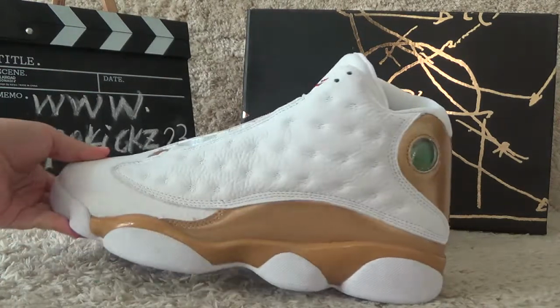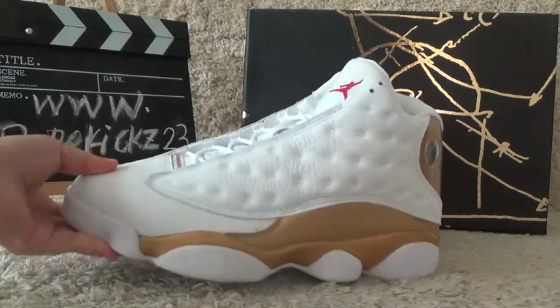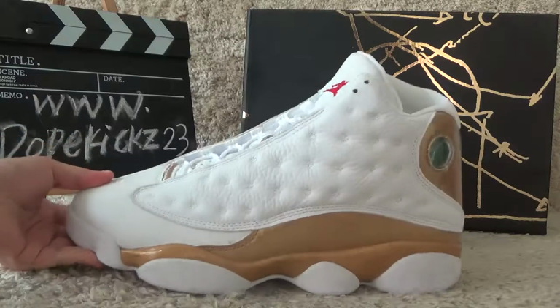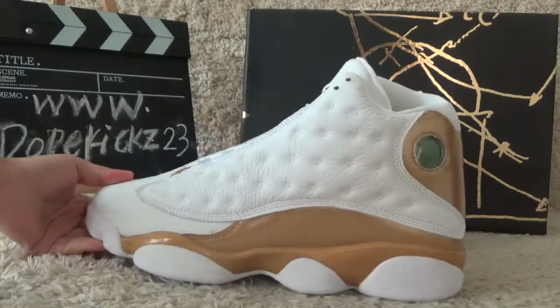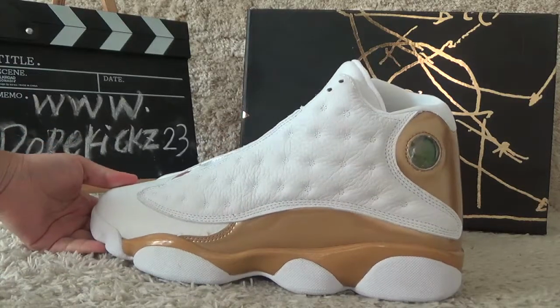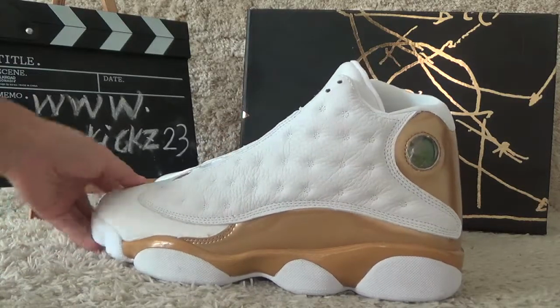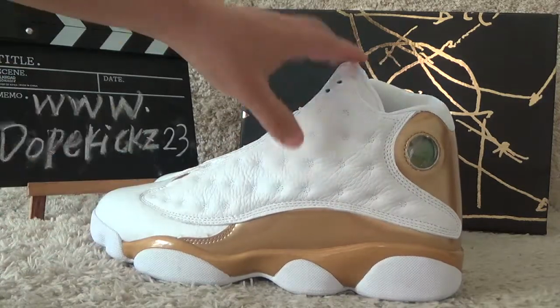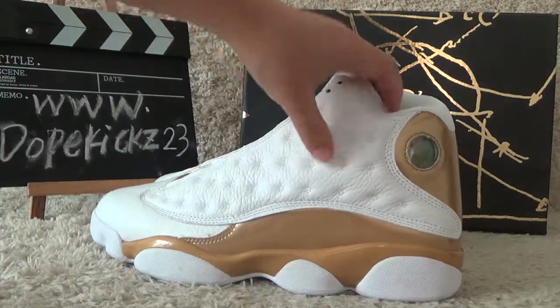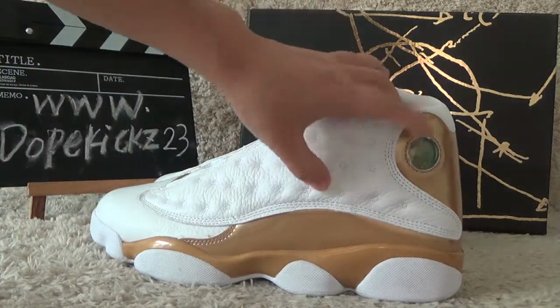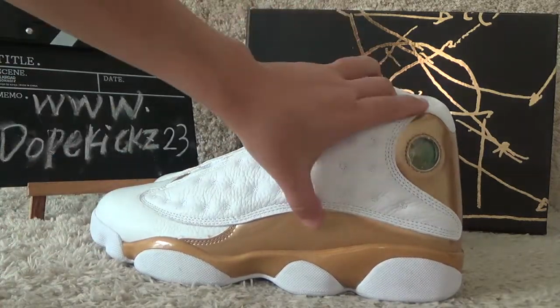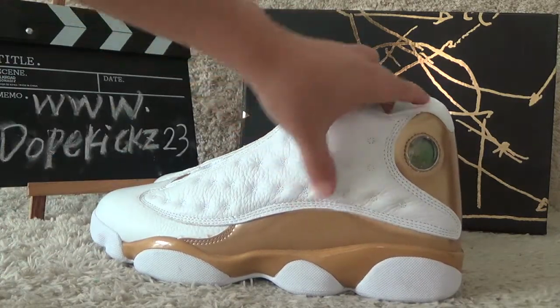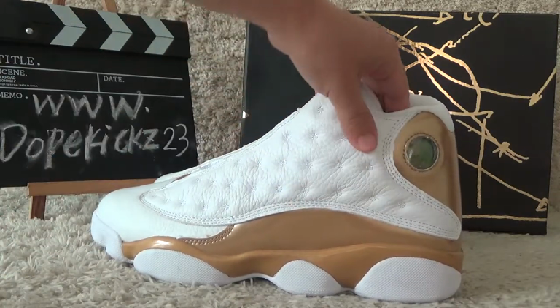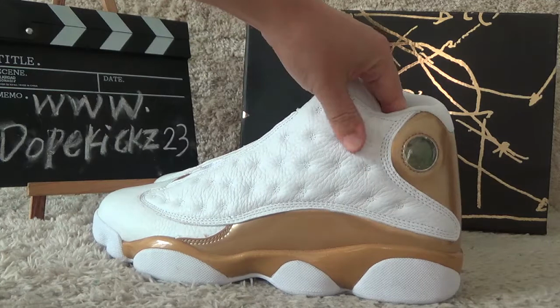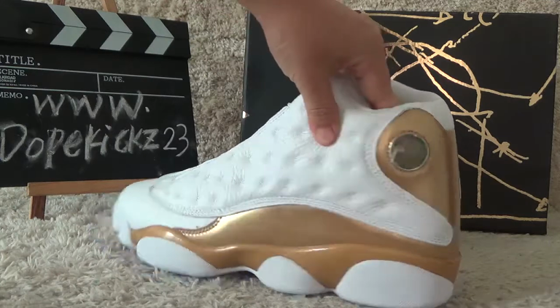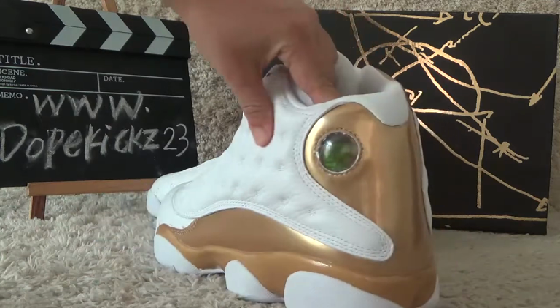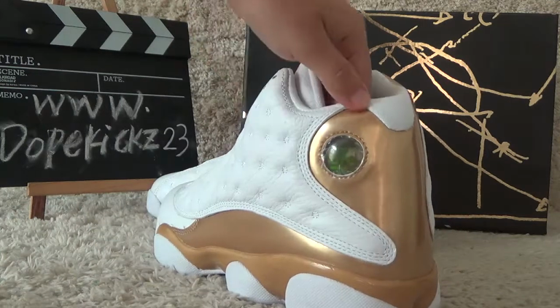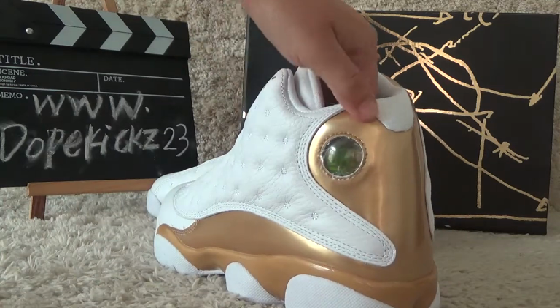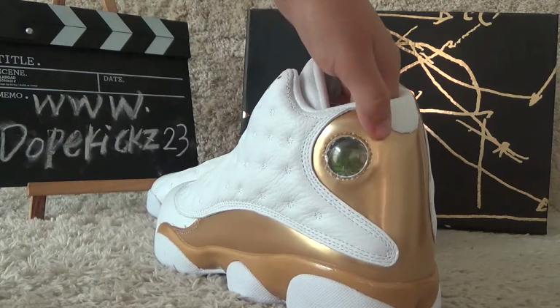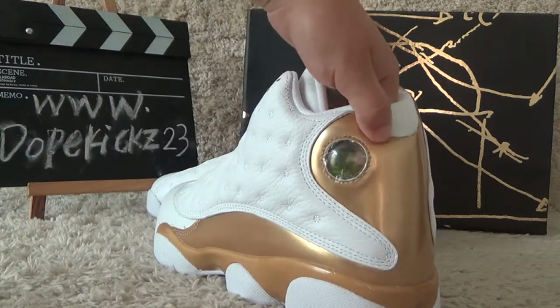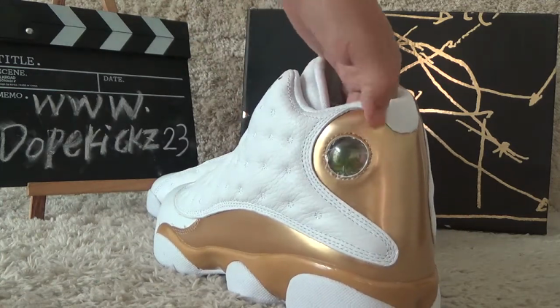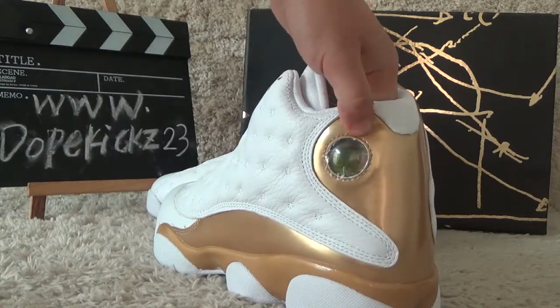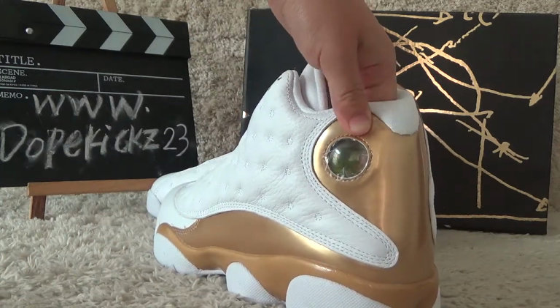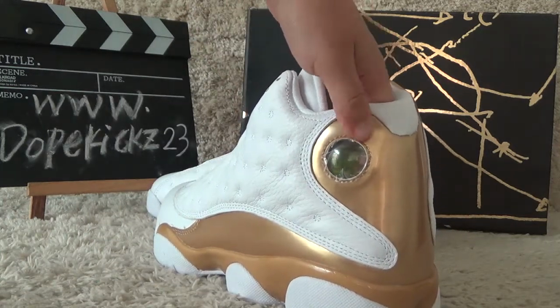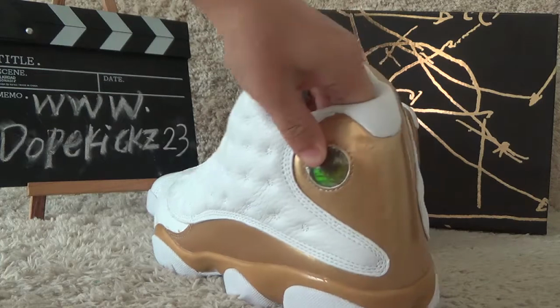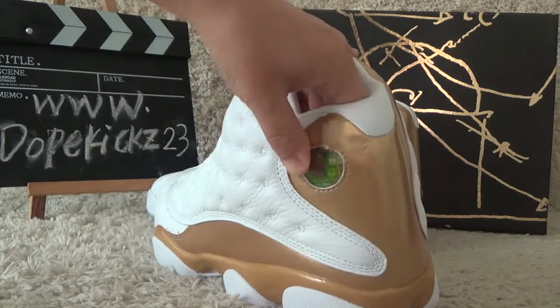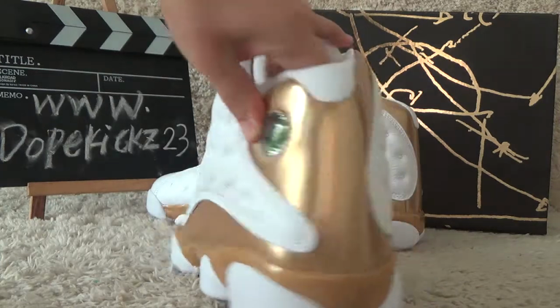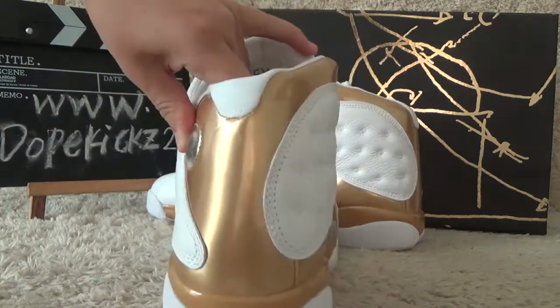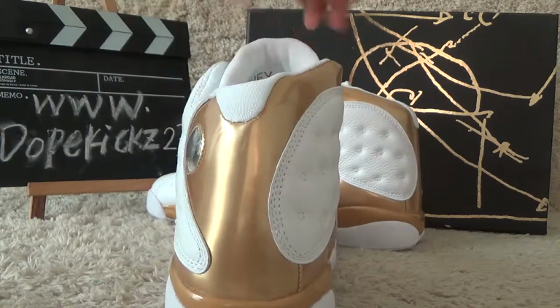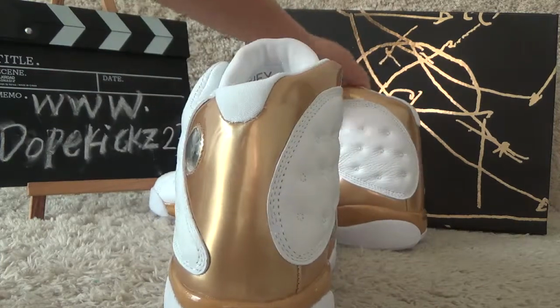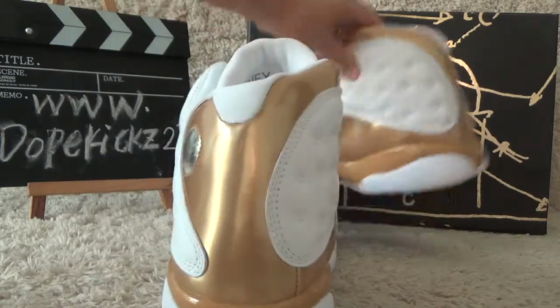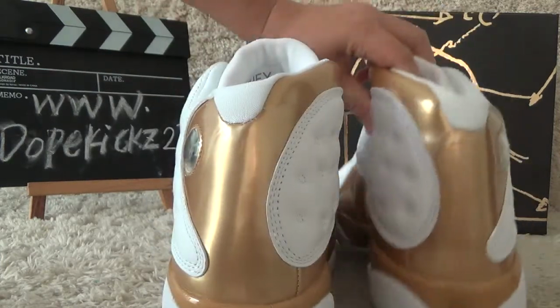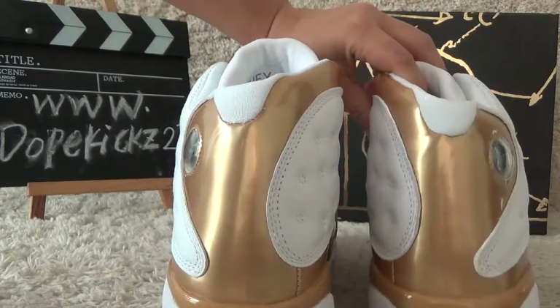For the outside, we can see a white and golden color for the shoes. Beside the back side, here are the eyes. And let me show you the back side here.